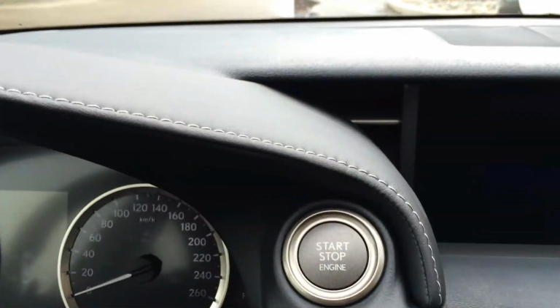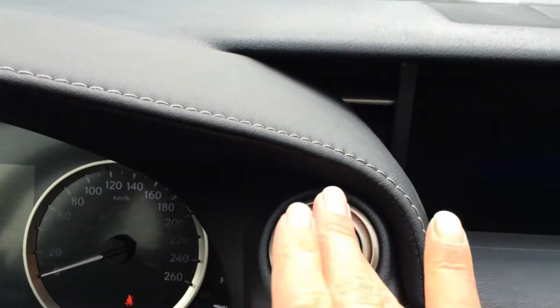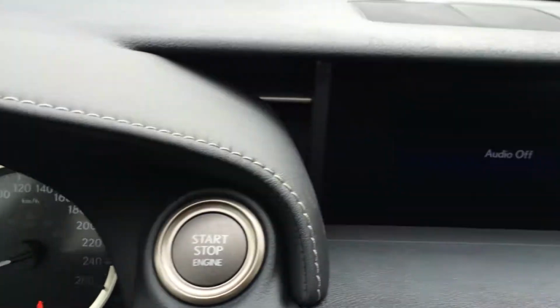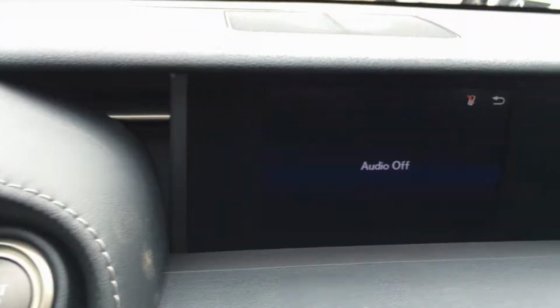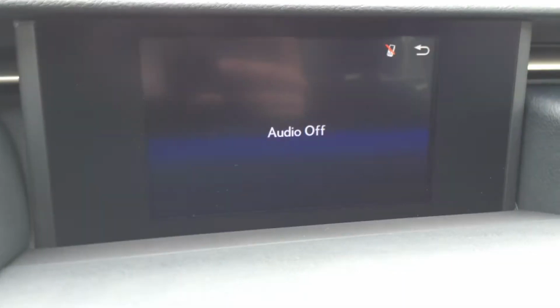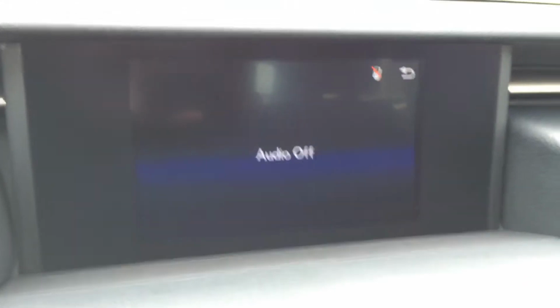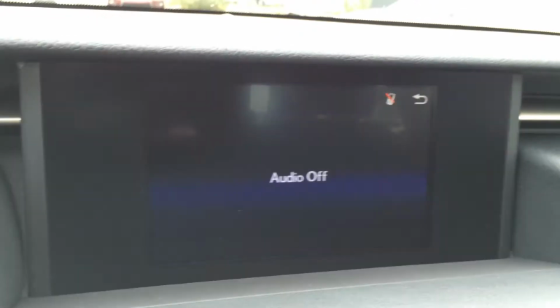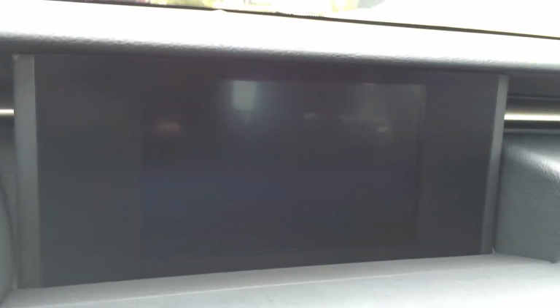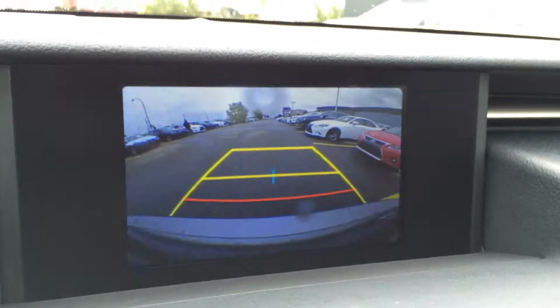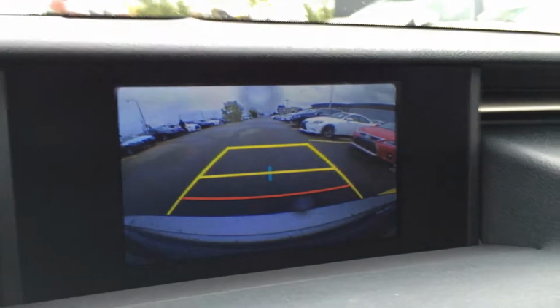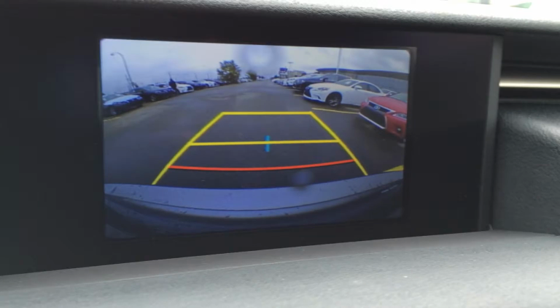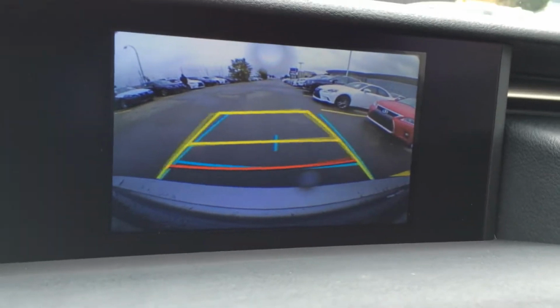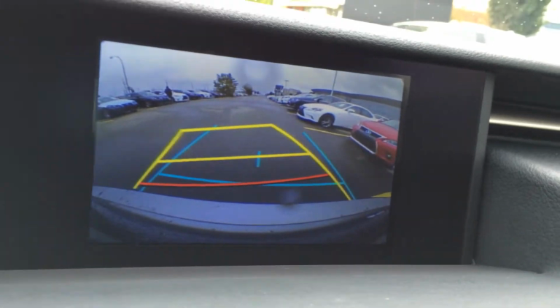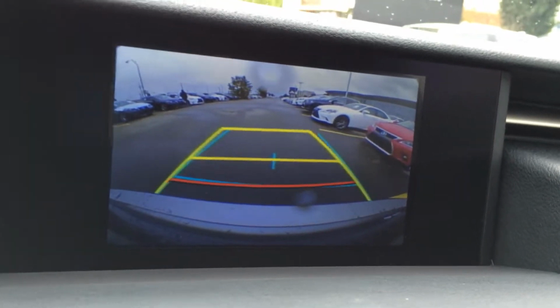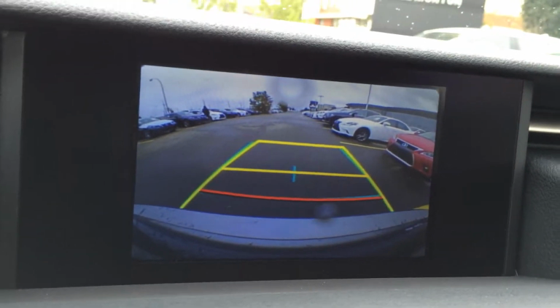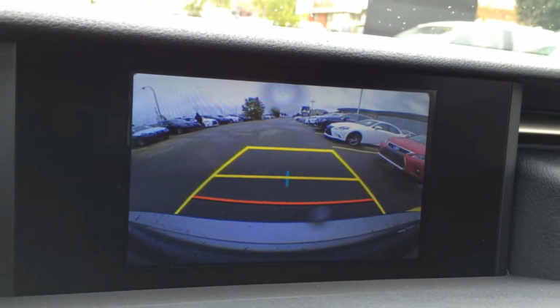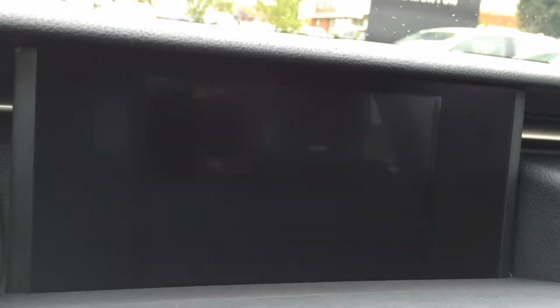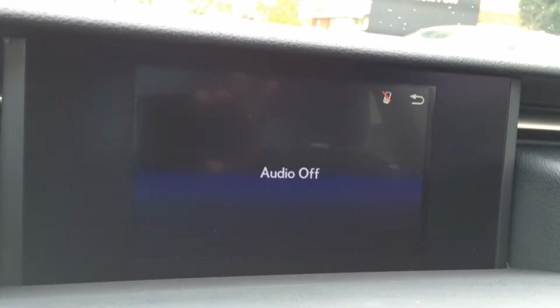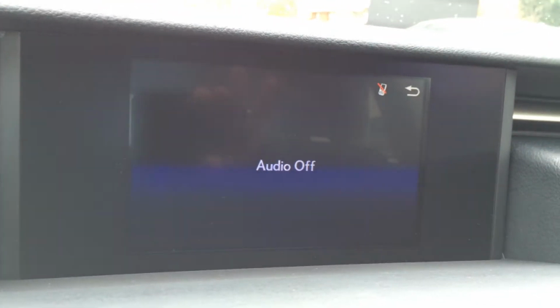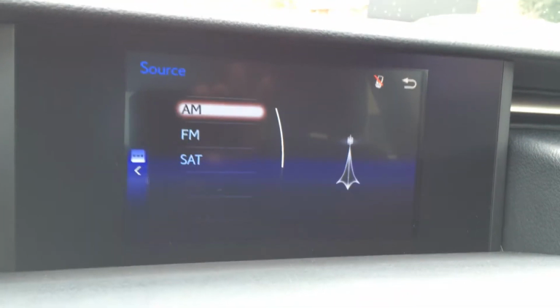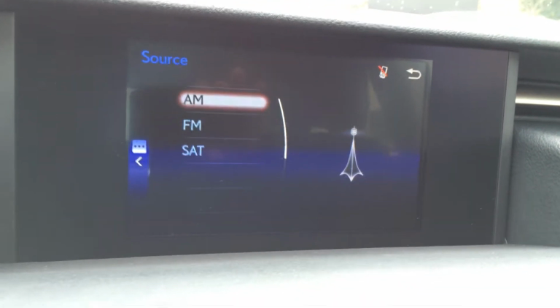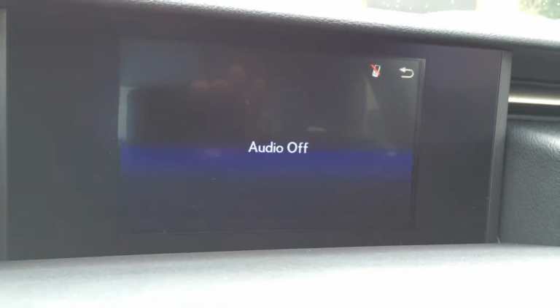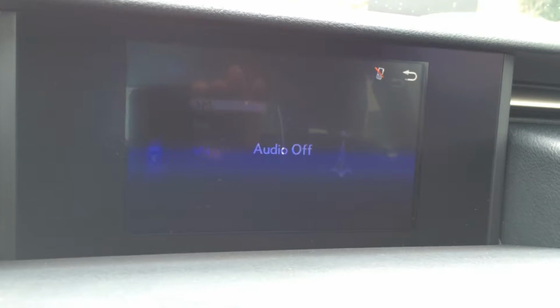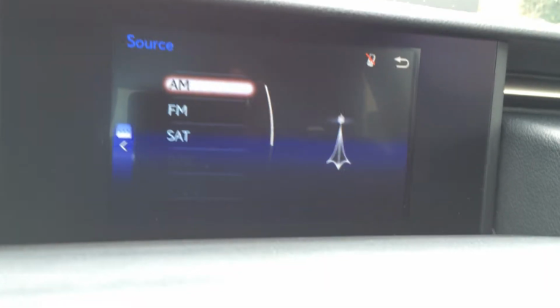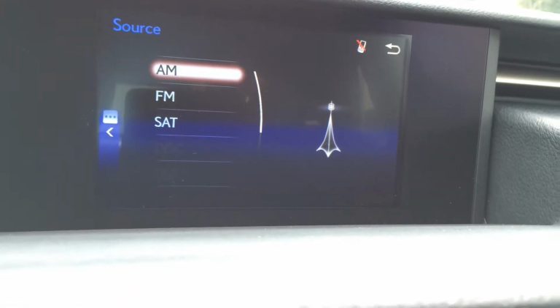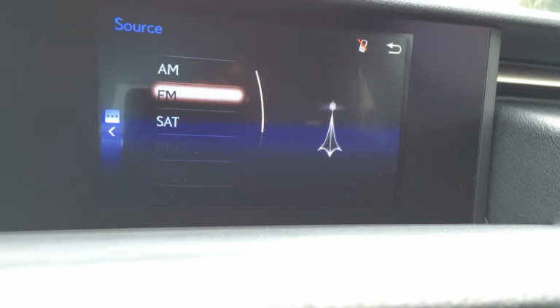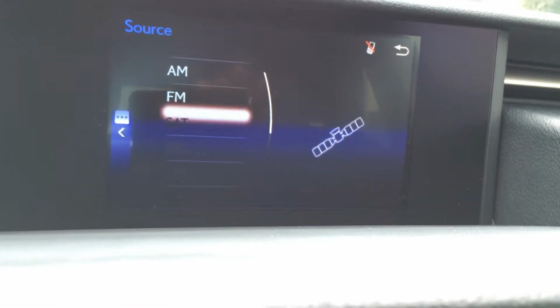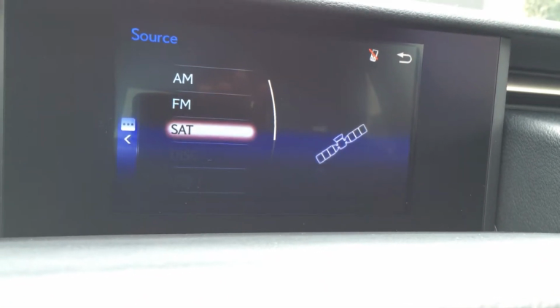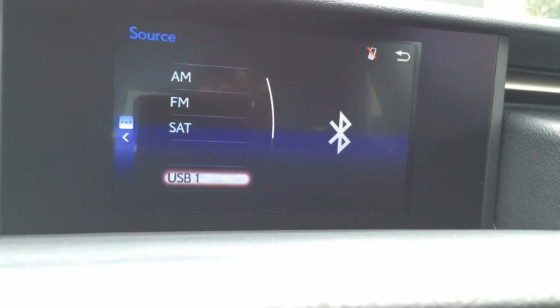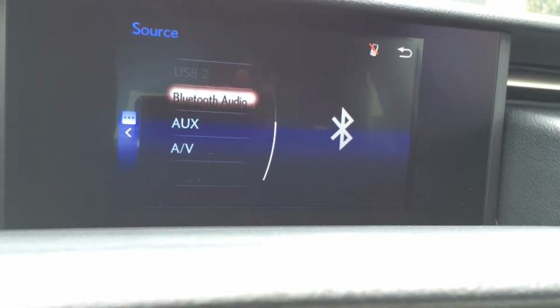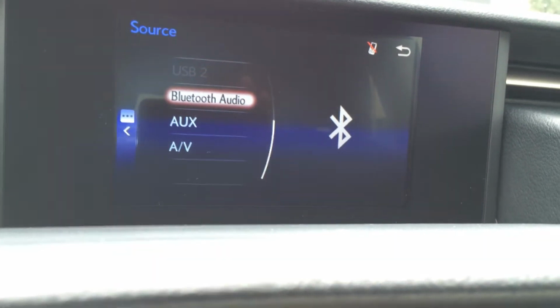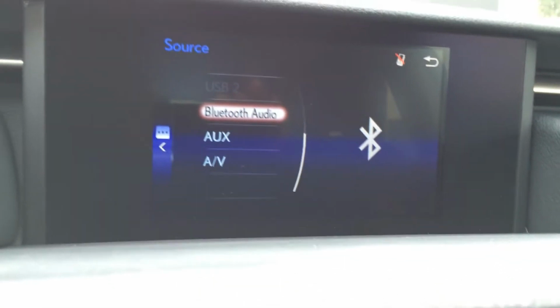Engine start and stop button. The display screen in the middle houses your backup camera with guidelines. You can control your audio from here — you have AM, FM, satellite, CD, USB, and auxiliary.